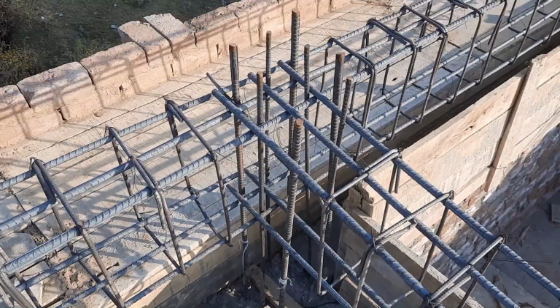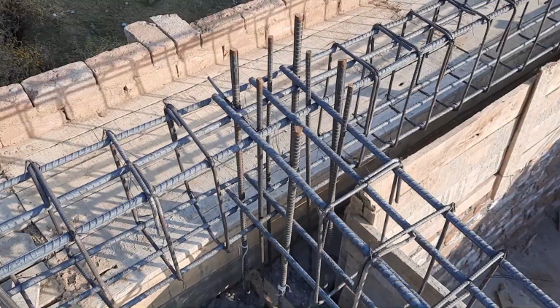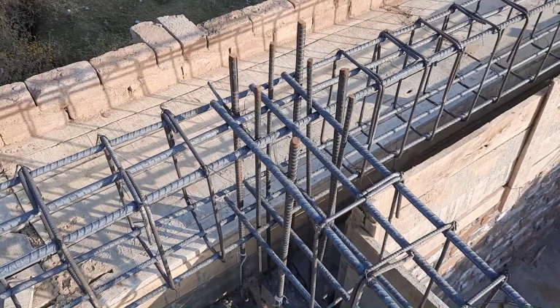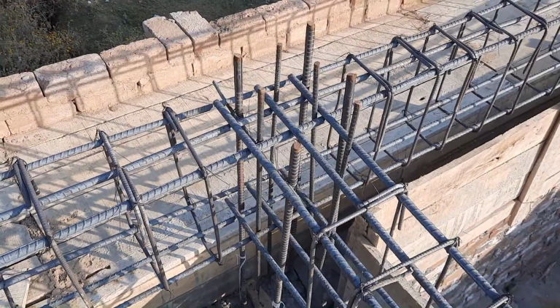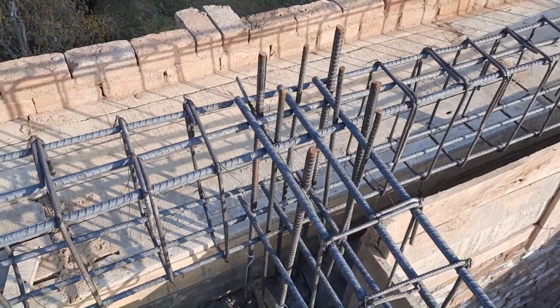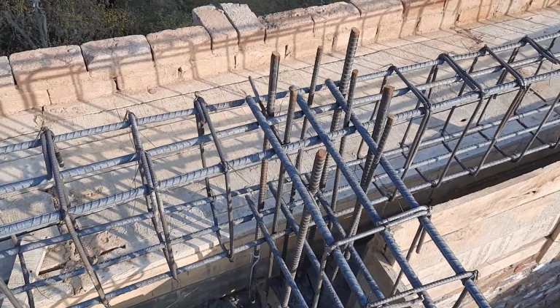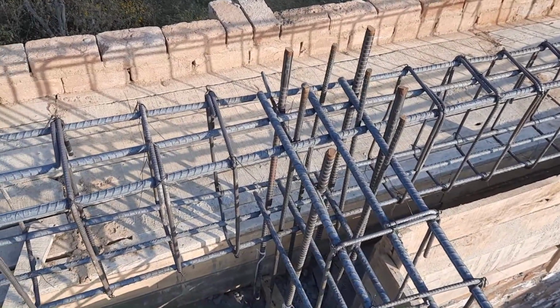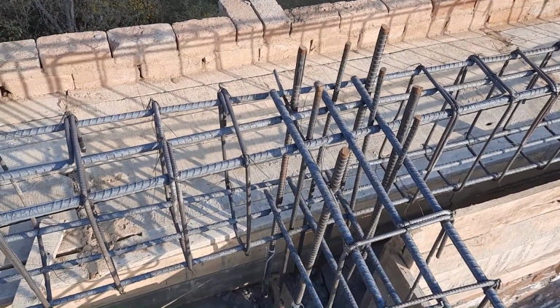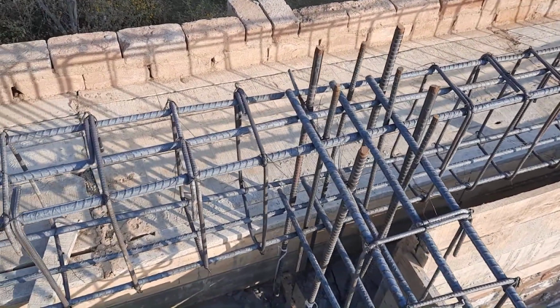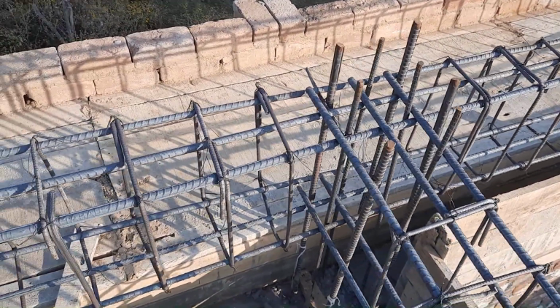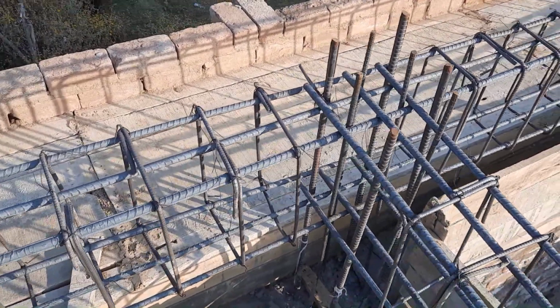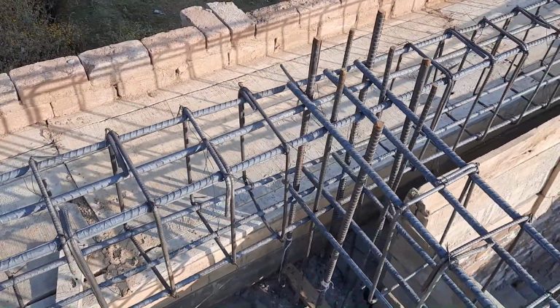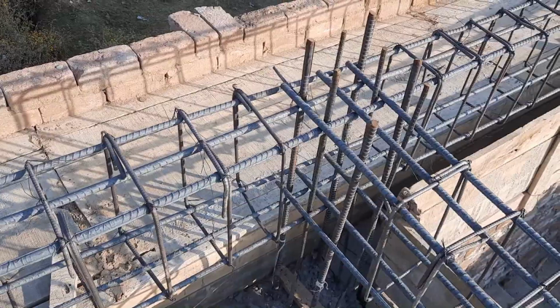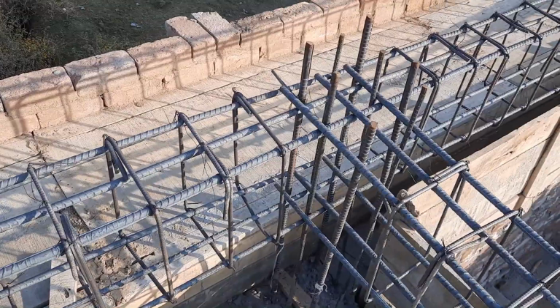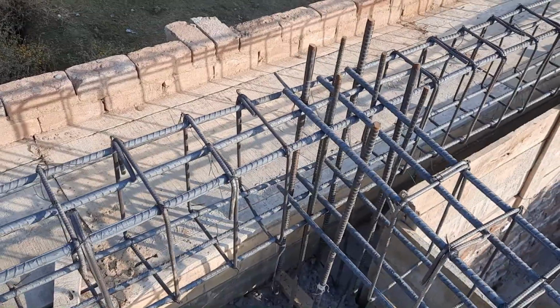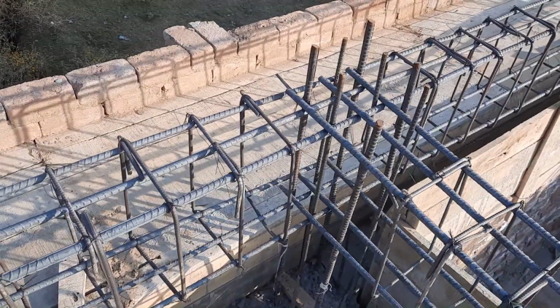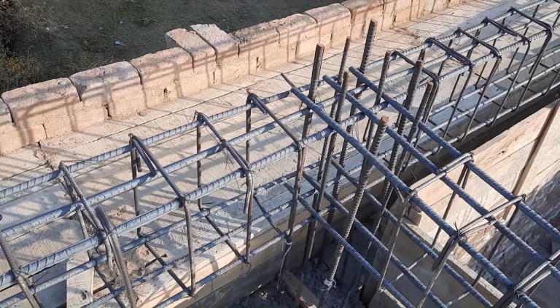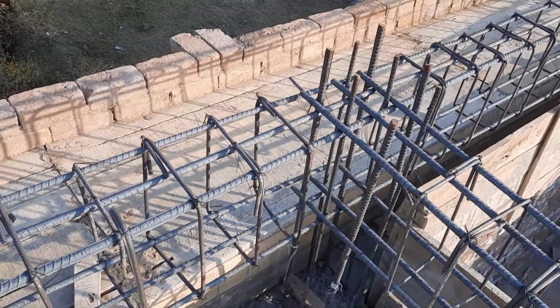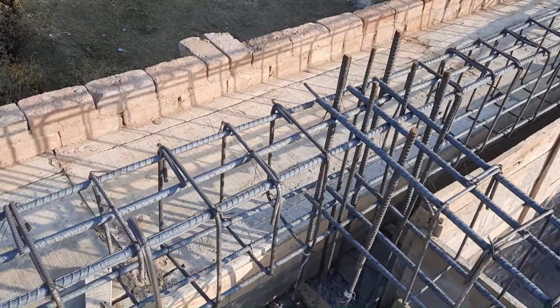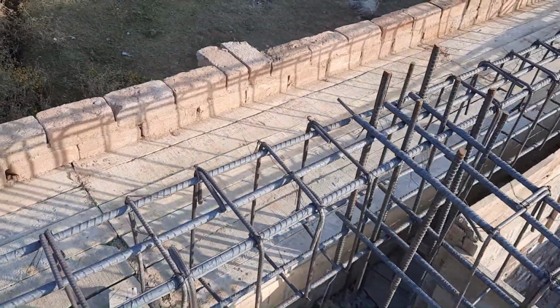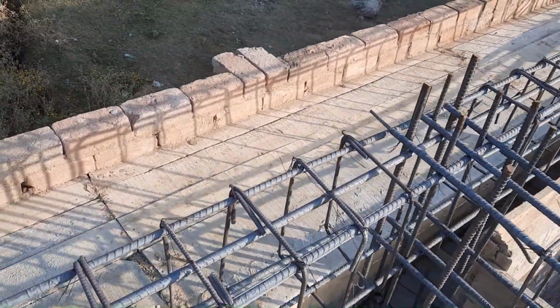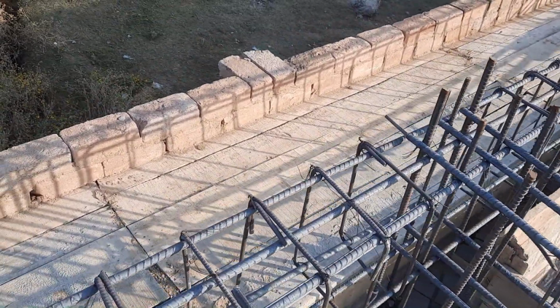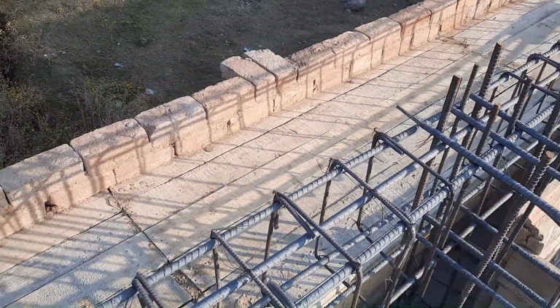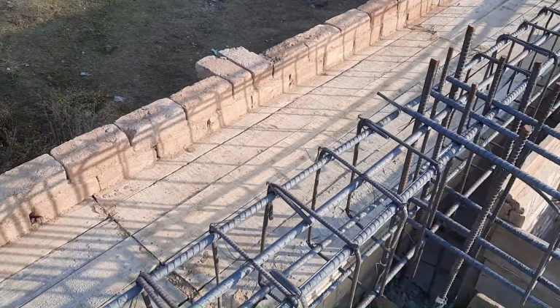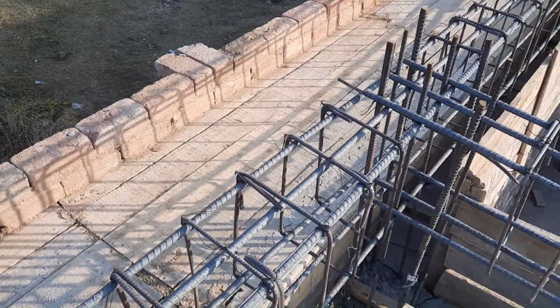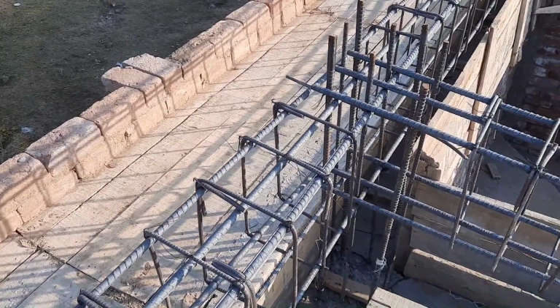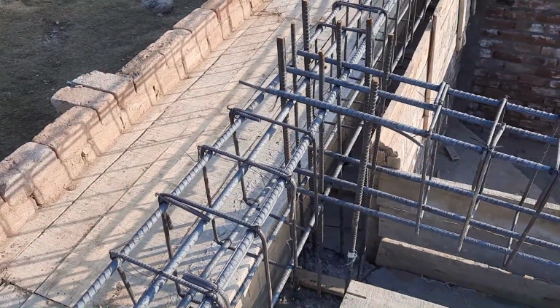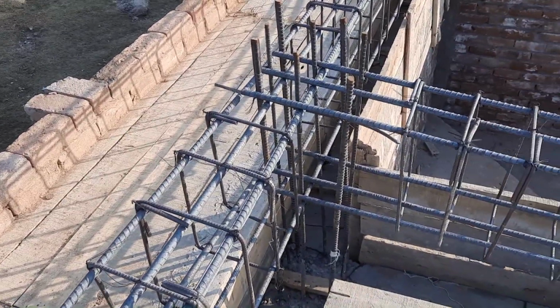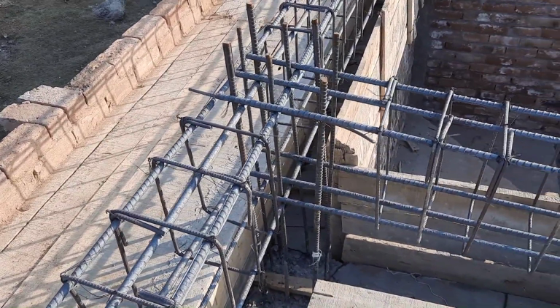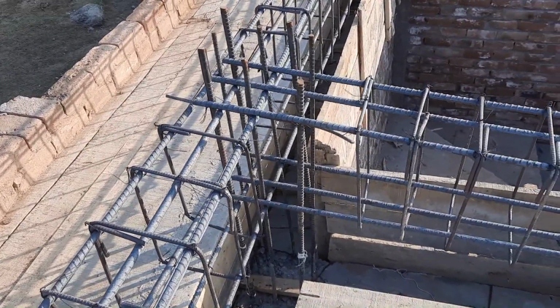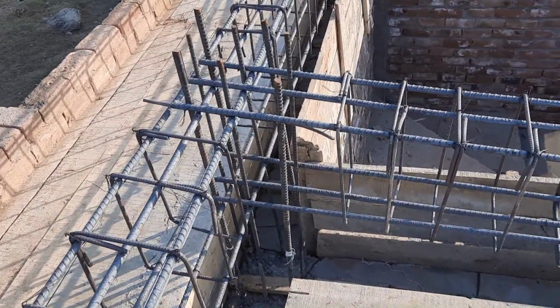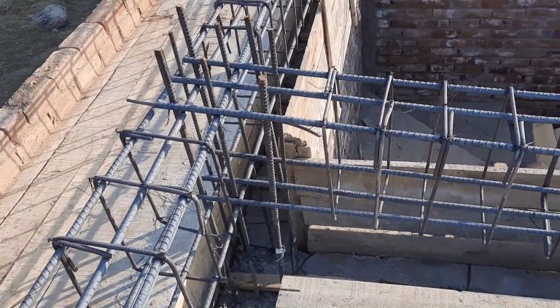This is floor beam steel reinforcement details. First, I will discuss the size of this beam, which is 14 by 12 inches — depth is 14 inches, width is 12 inches.